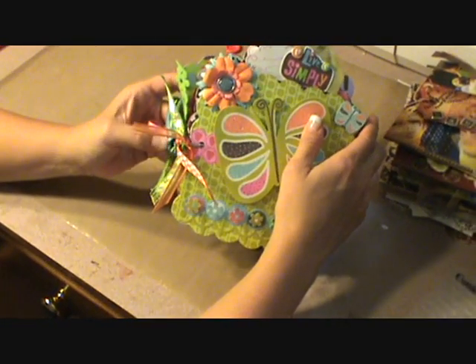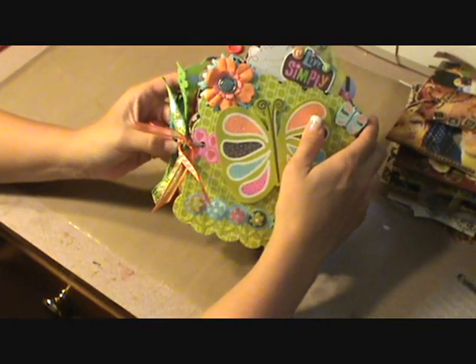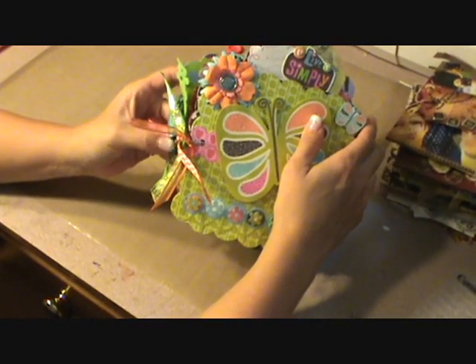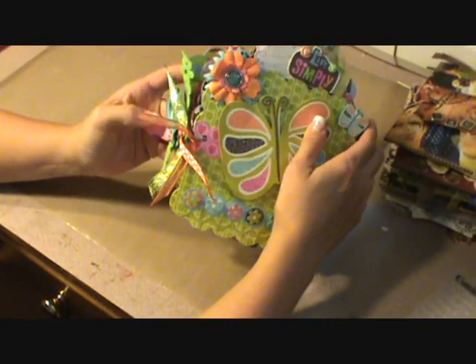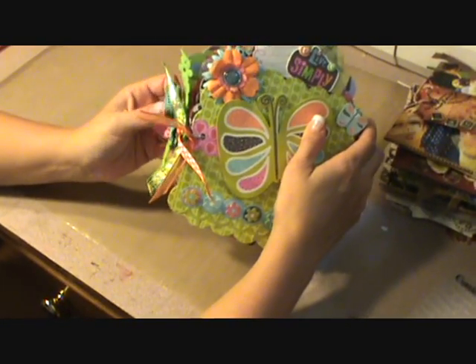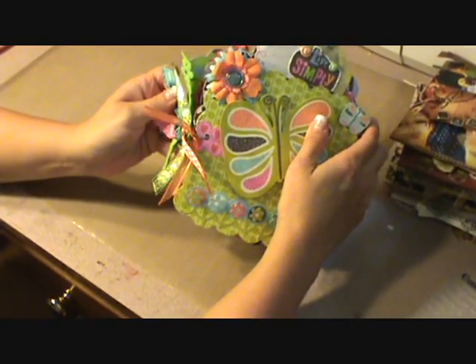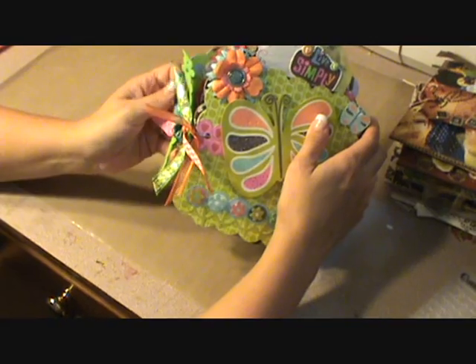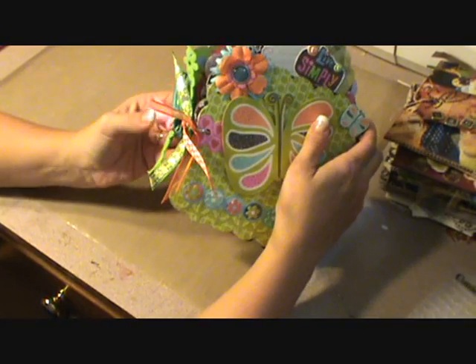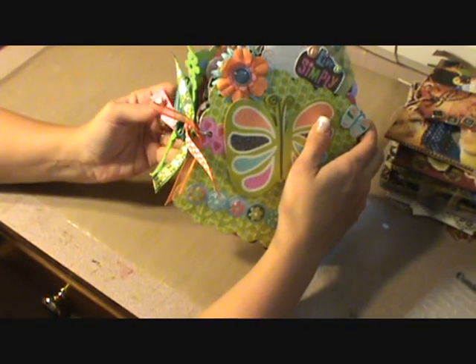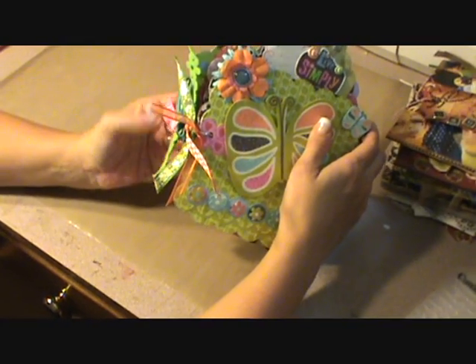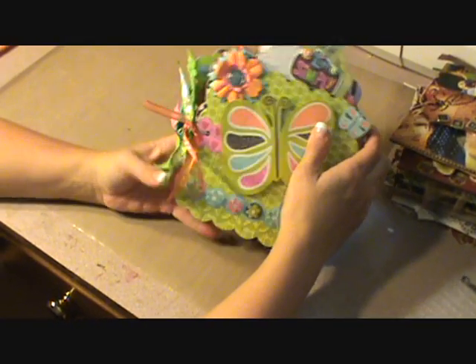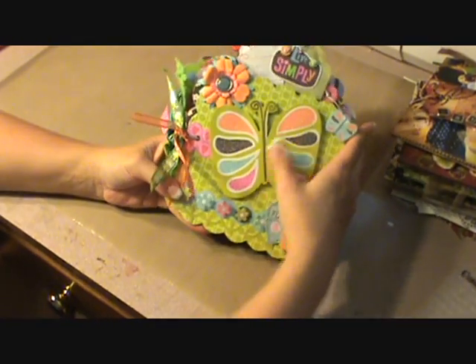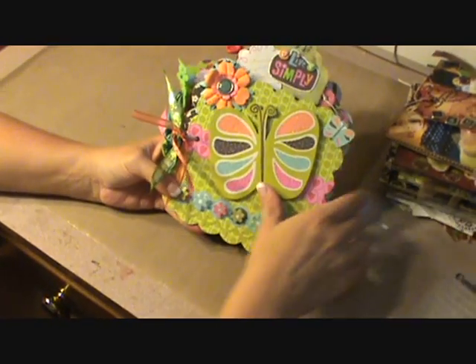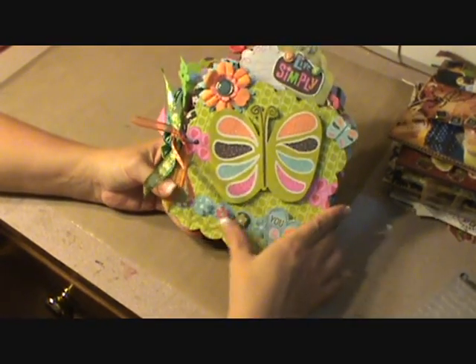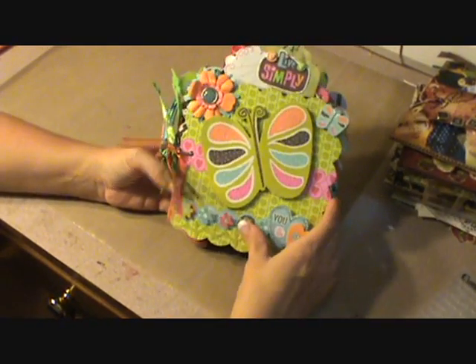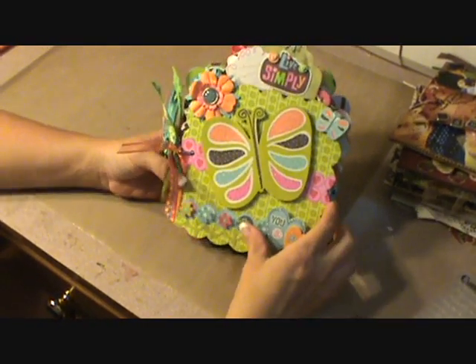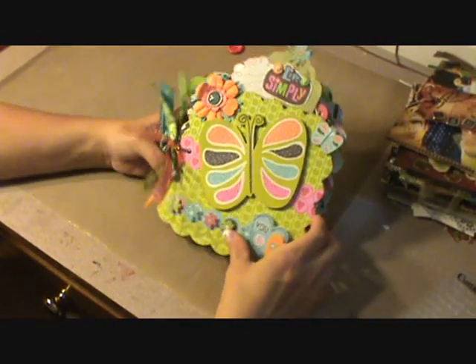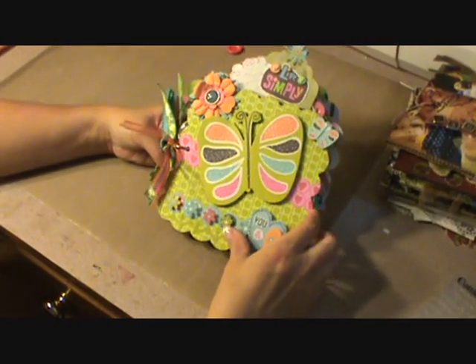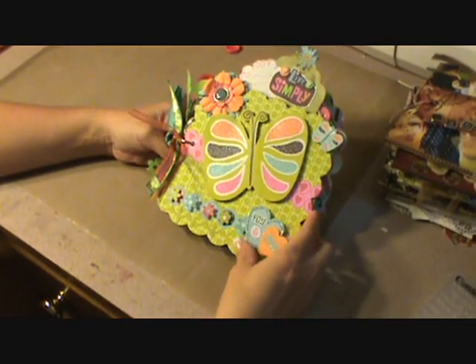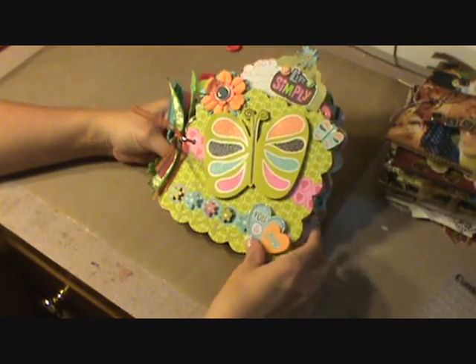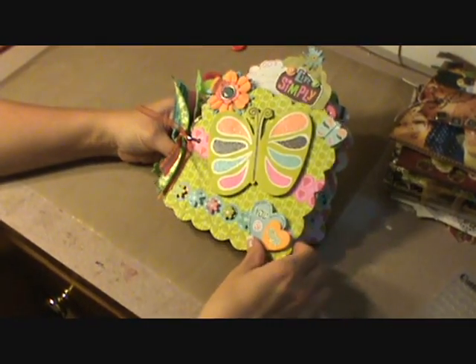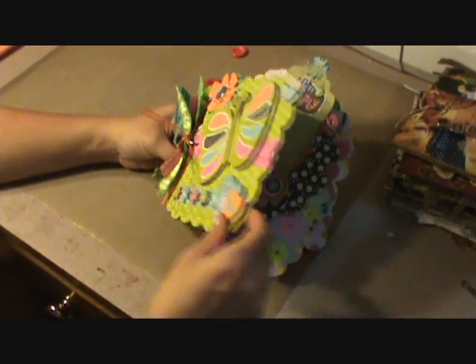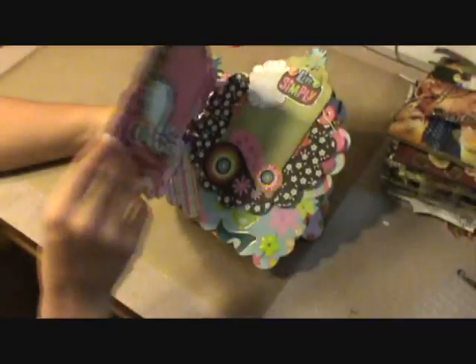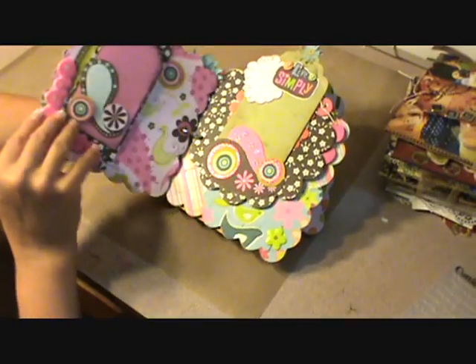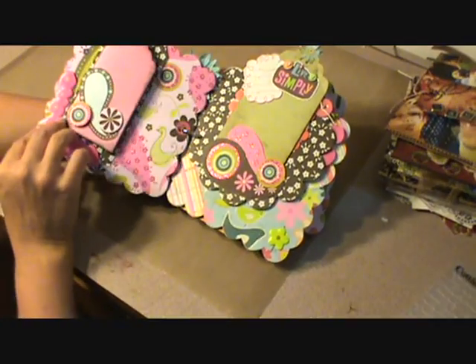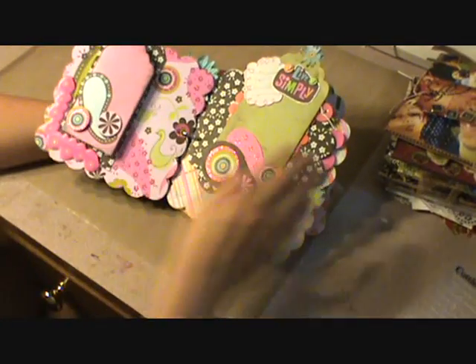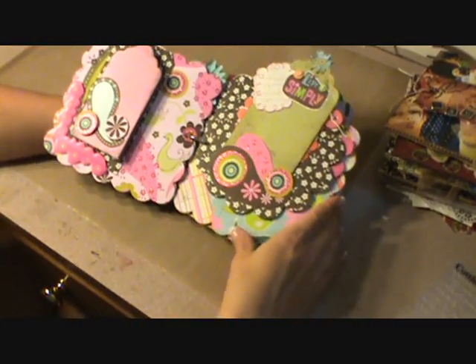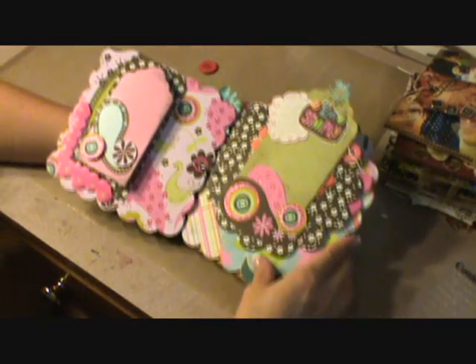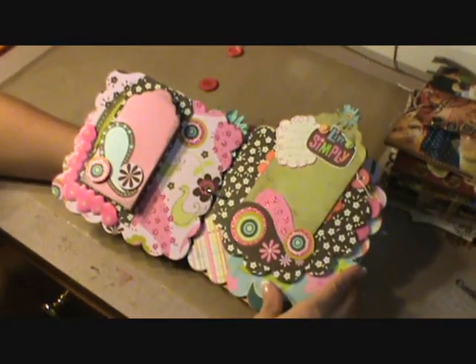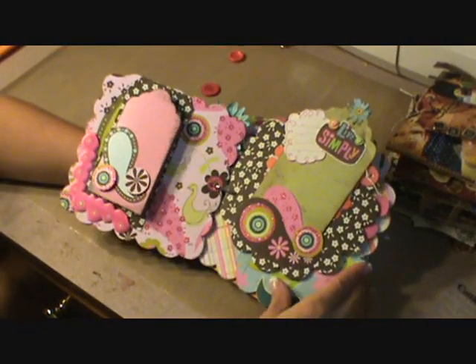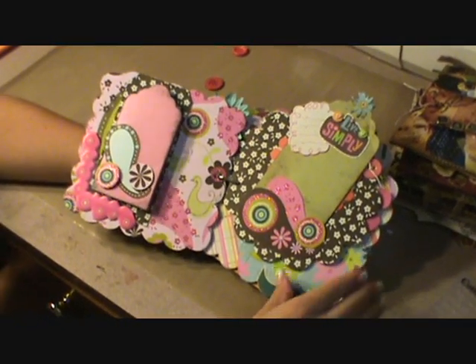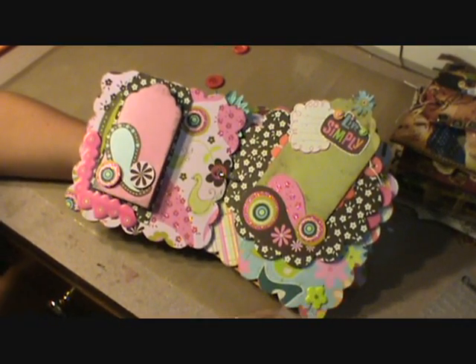Oranges, greens, blues, pinks — and when you open it up, you'll see that the paper is very bright, very busy.